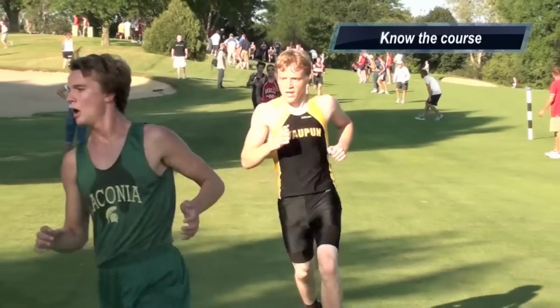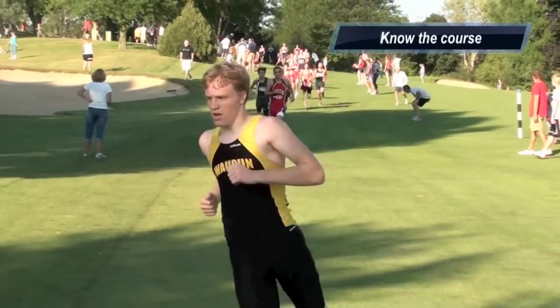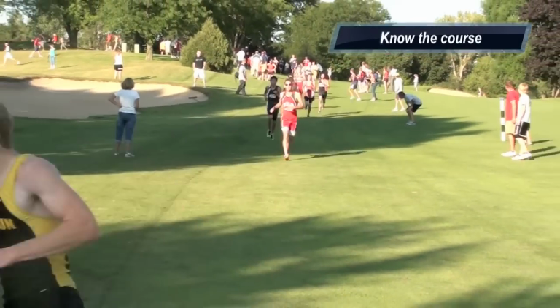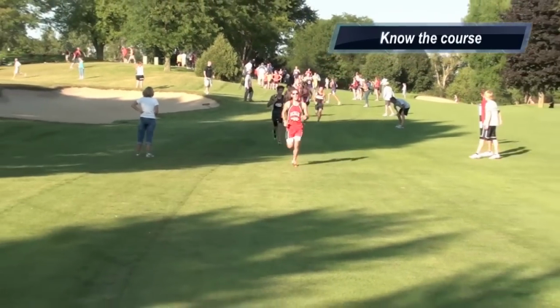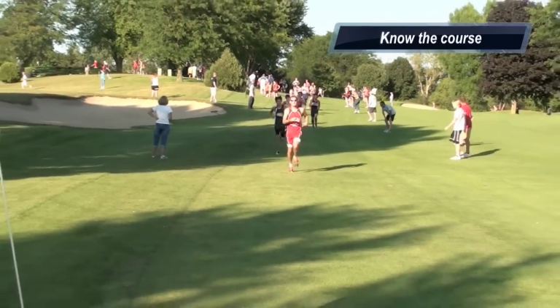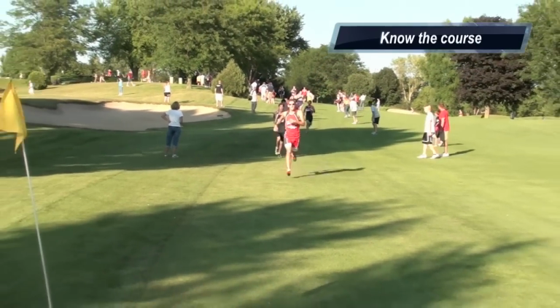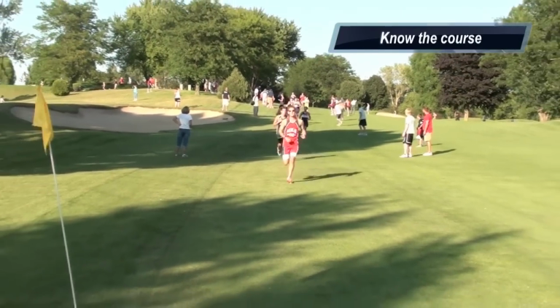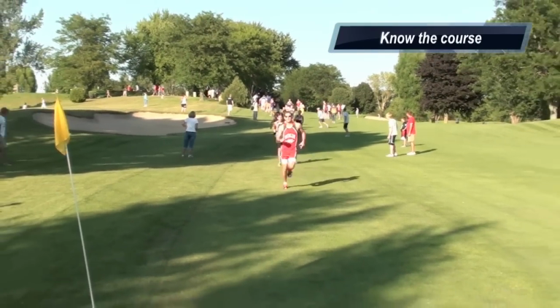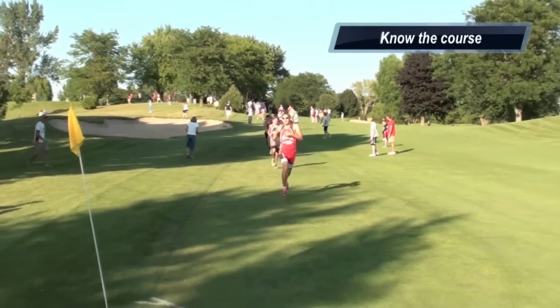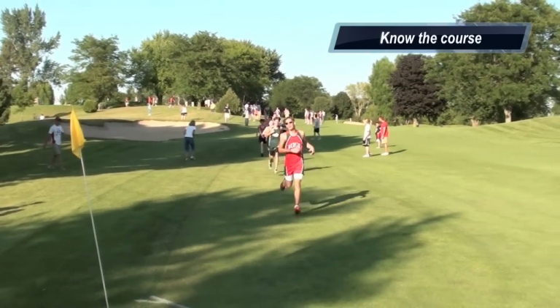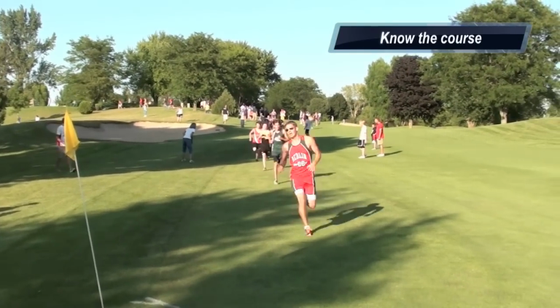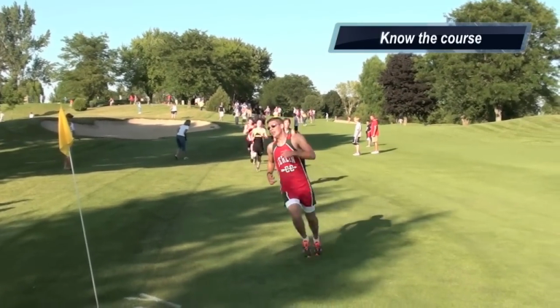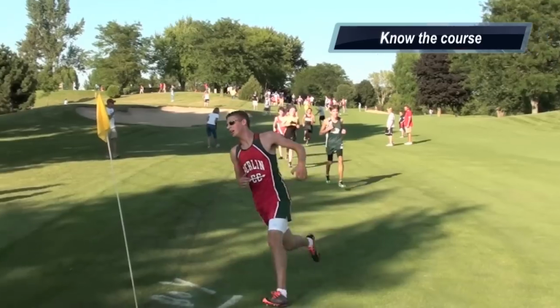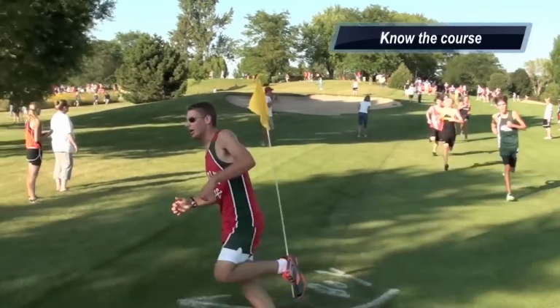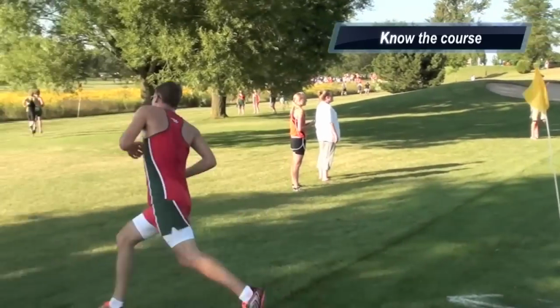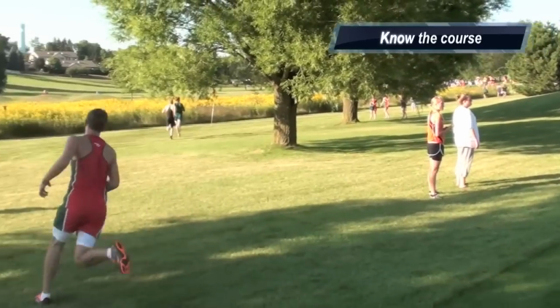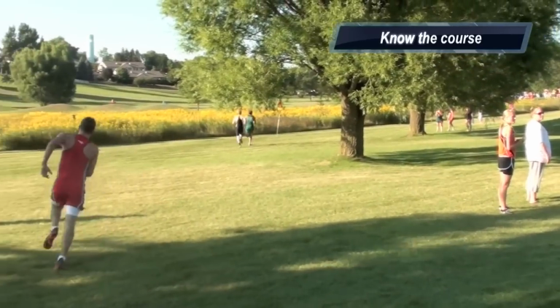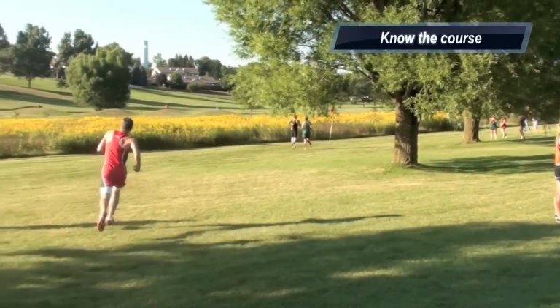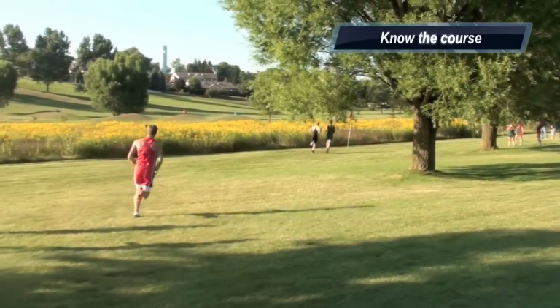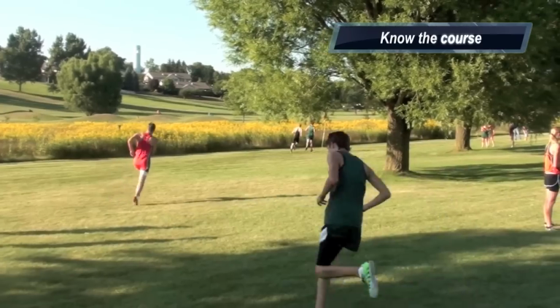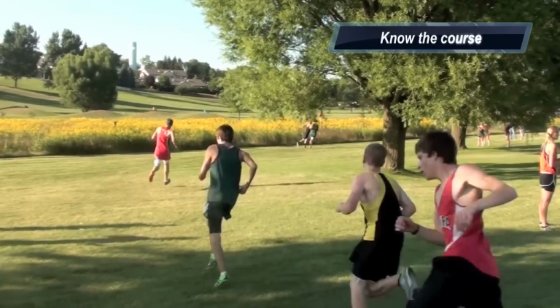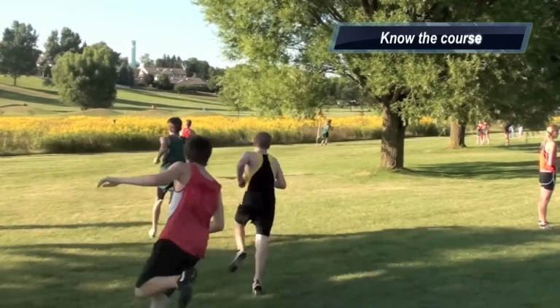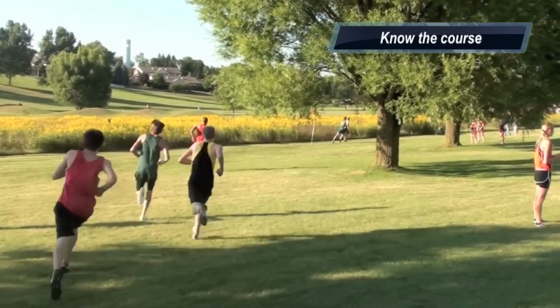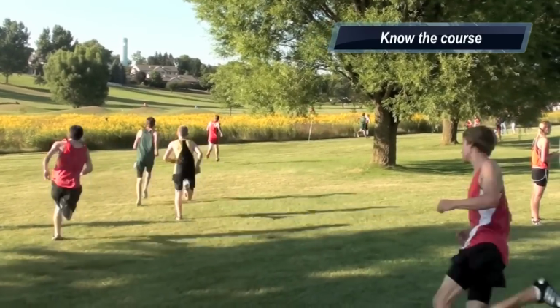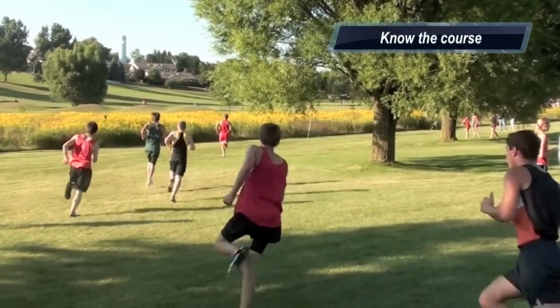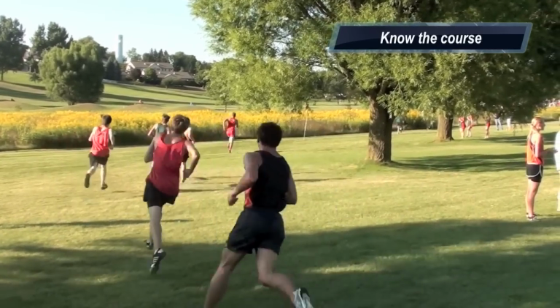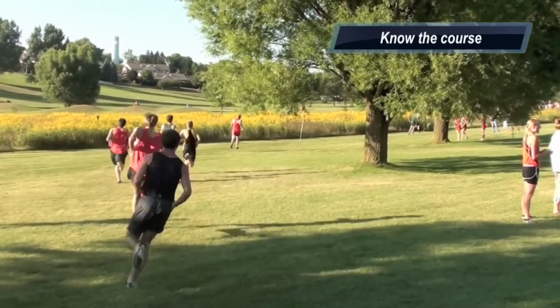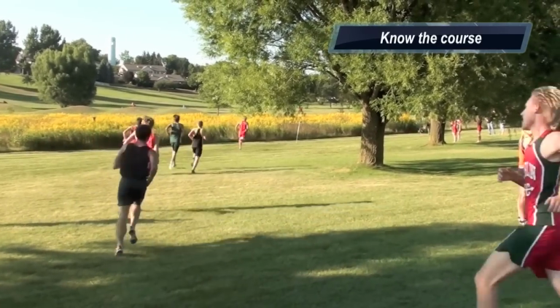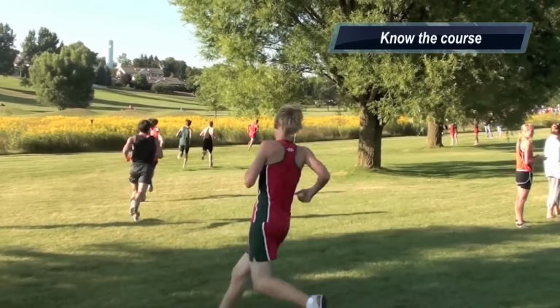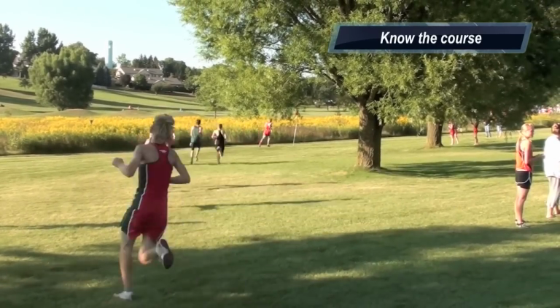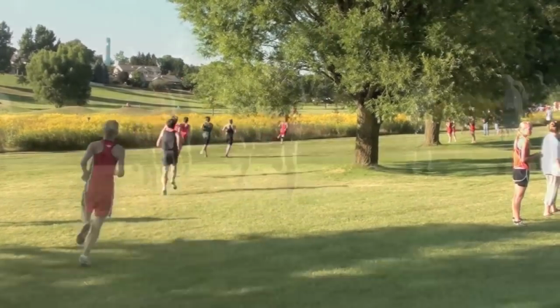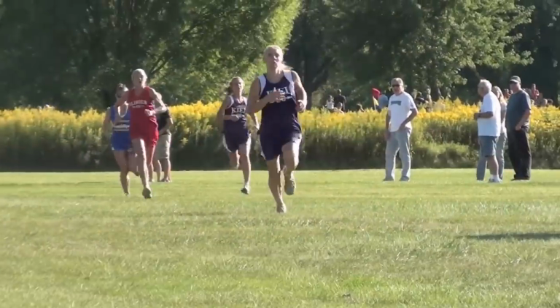A big thing for cross country is you've got to know the course. Know where you're going and if you see any tricky spots, be prepared. Right here is a big curve — make sure you're going around the curve and keeping your momentum. Know the course.